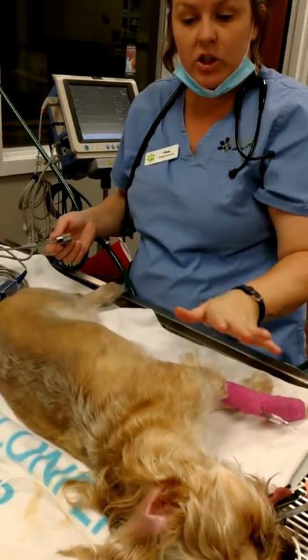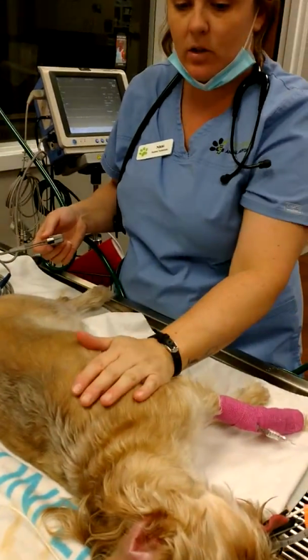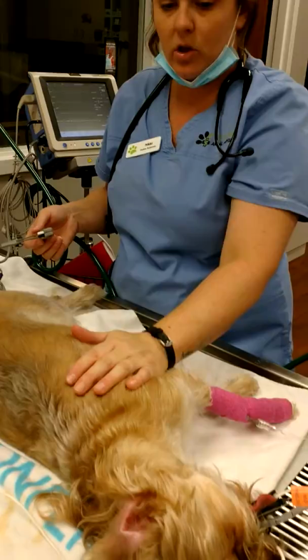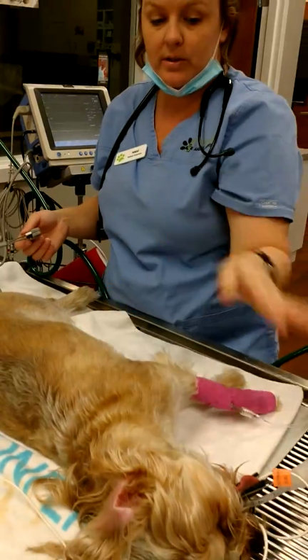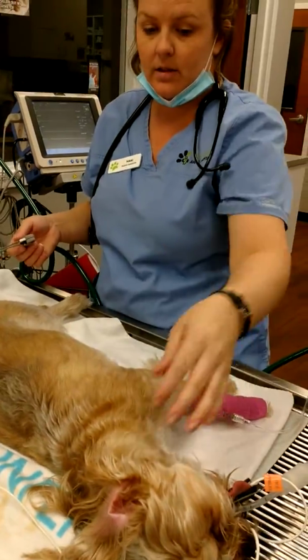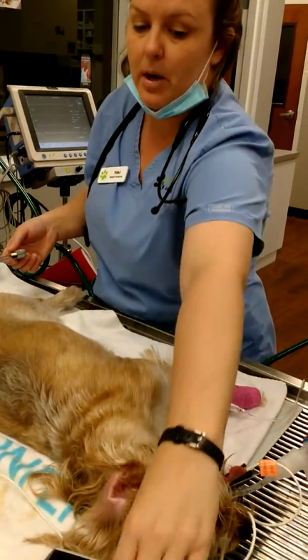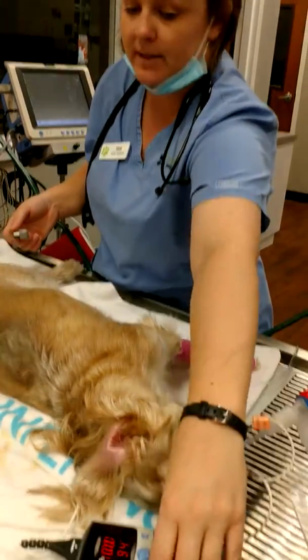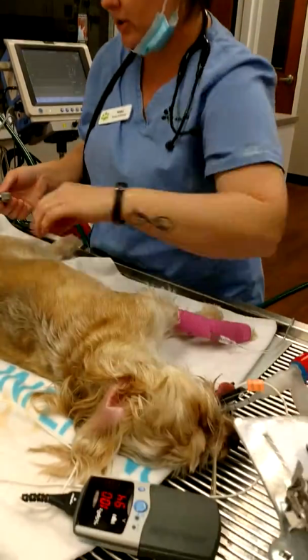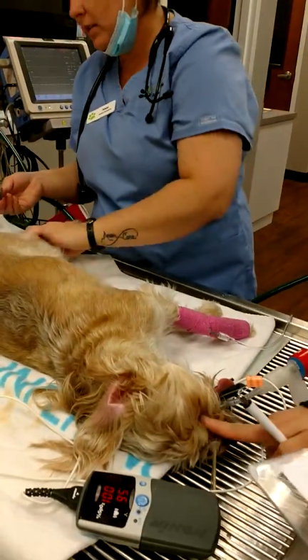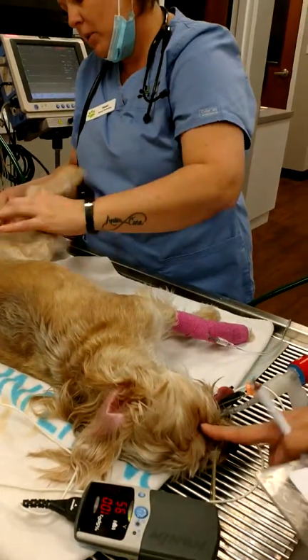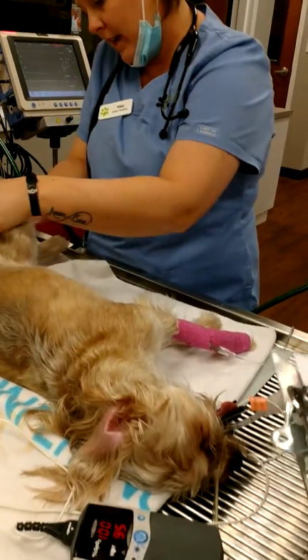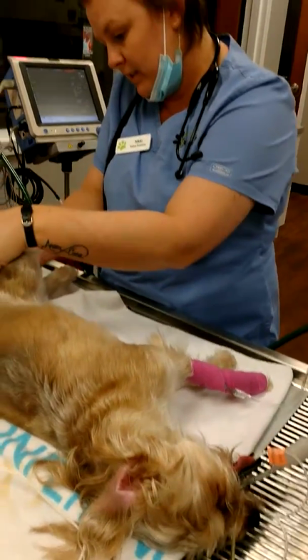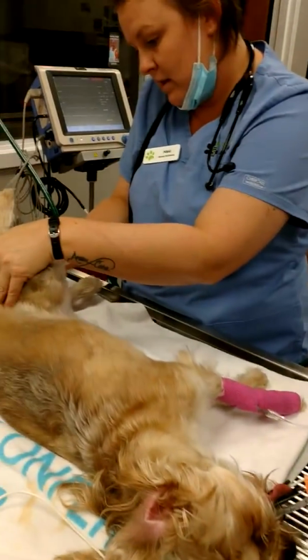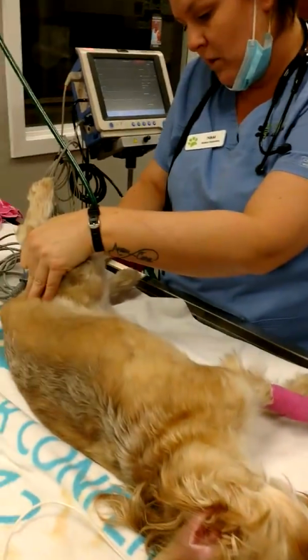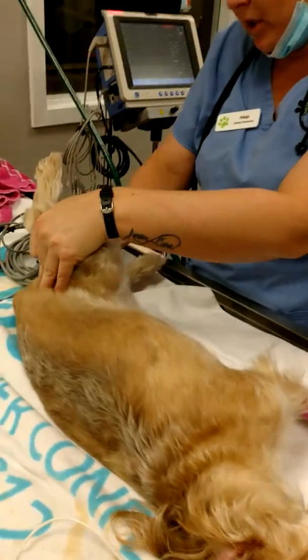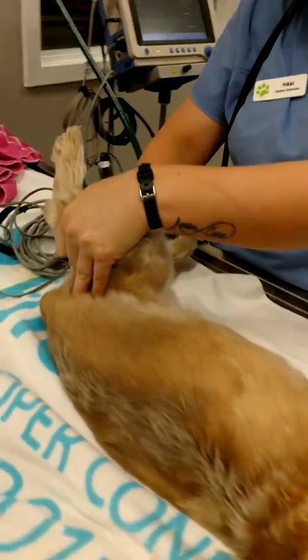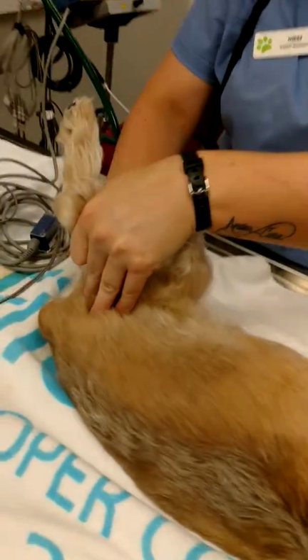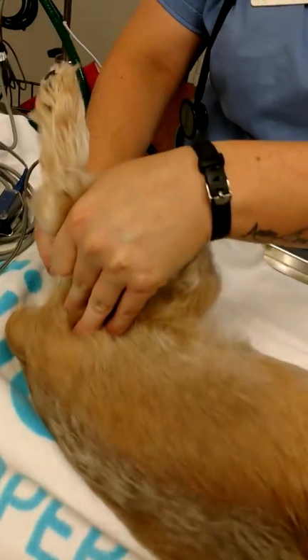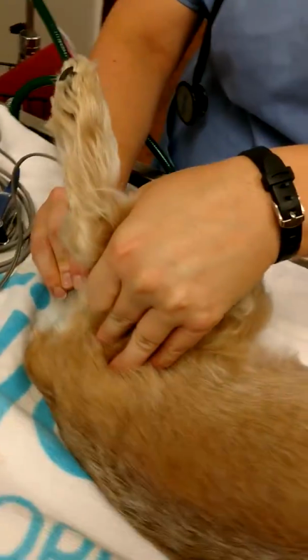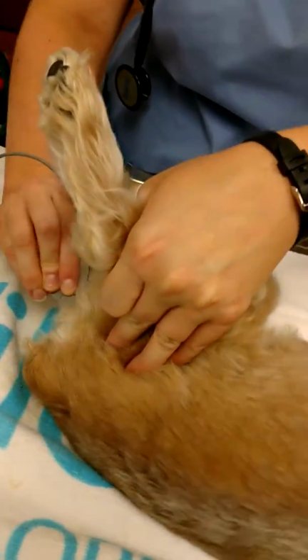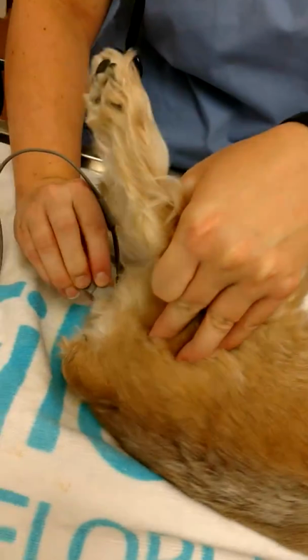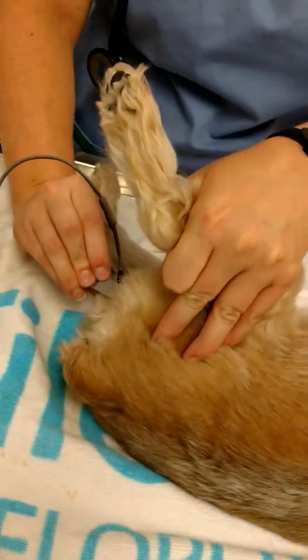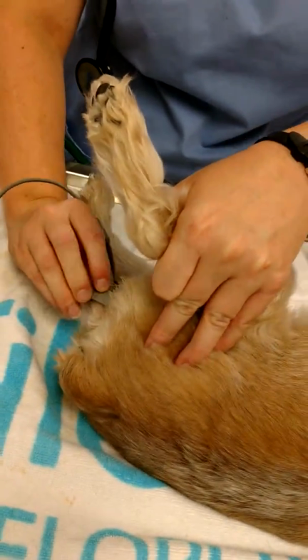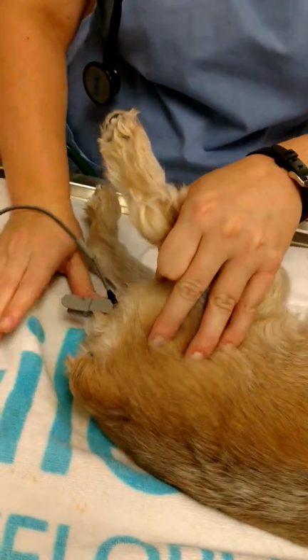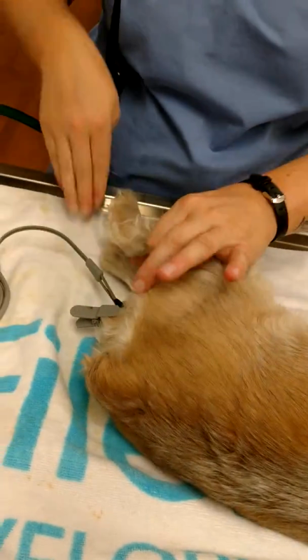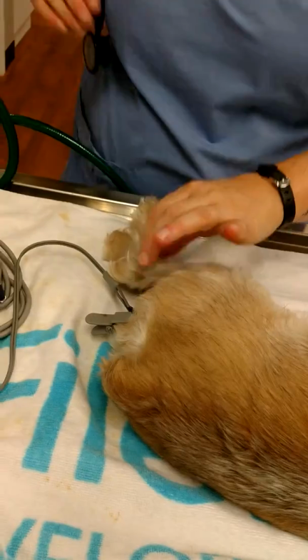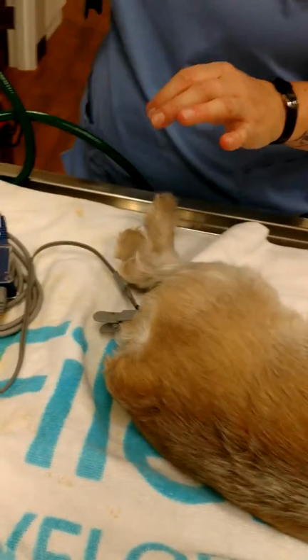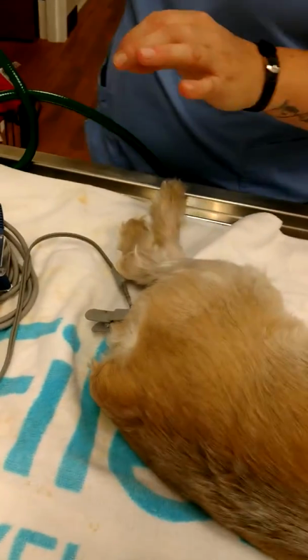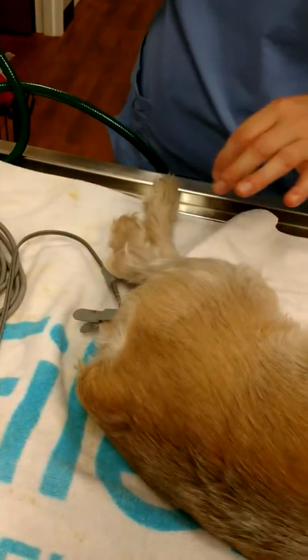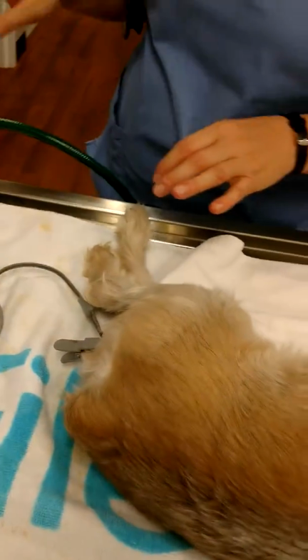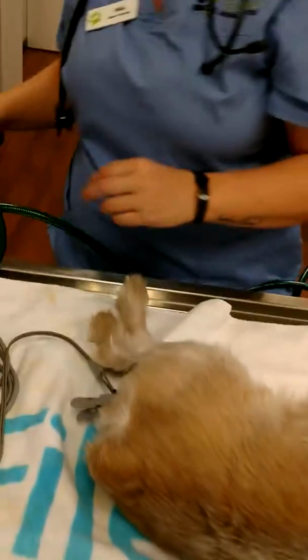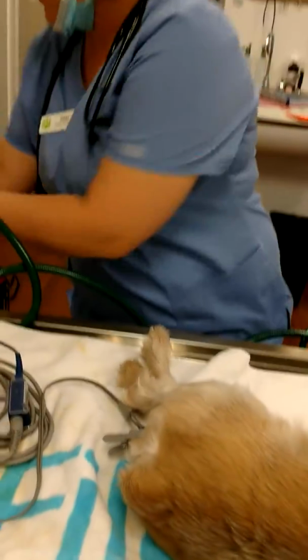This is going to show her oxygenation and her pulse rate. She's a dental, so the temporary pulse ox is on her tongue. But we're going to actually stick the one I'm going to use for the whole procedure on her vulva. That's the one I usually get started first.